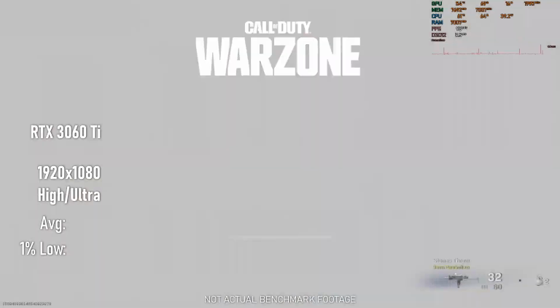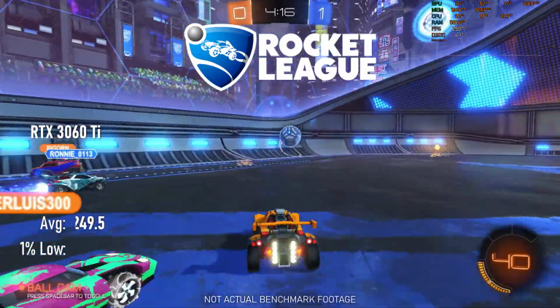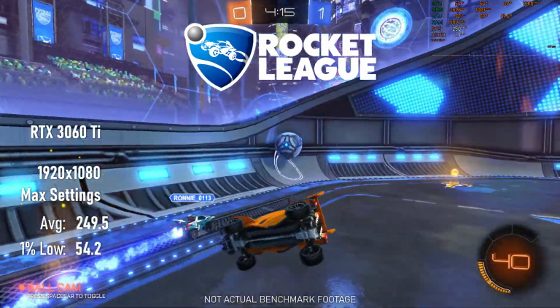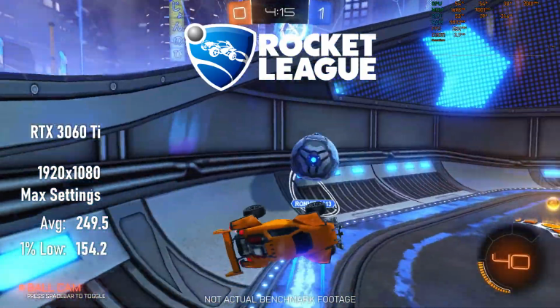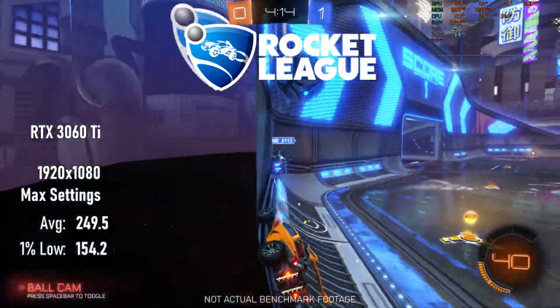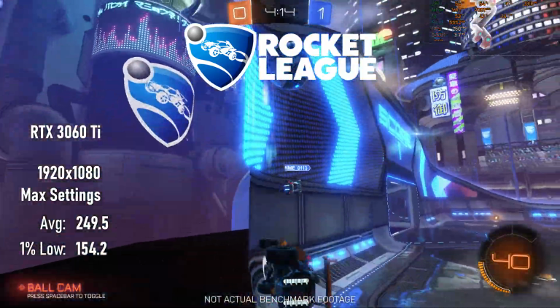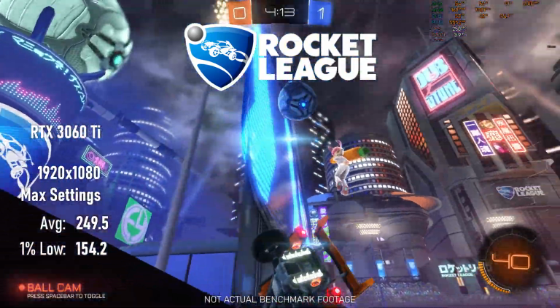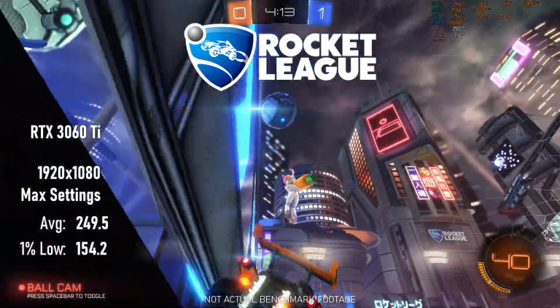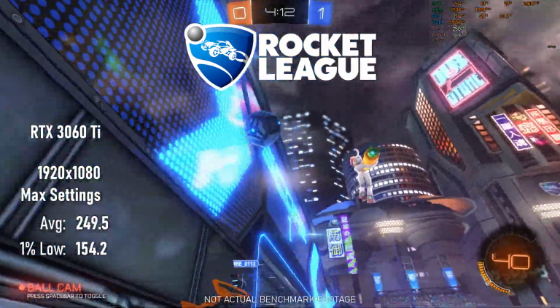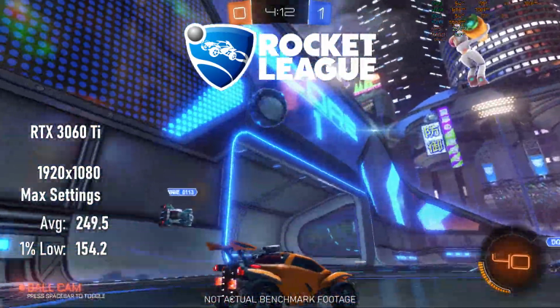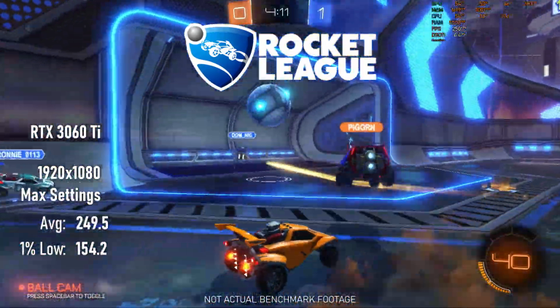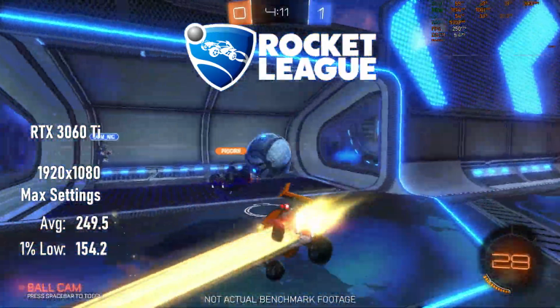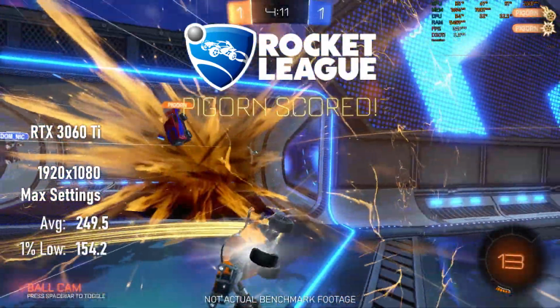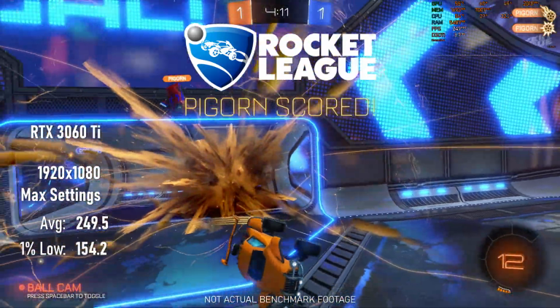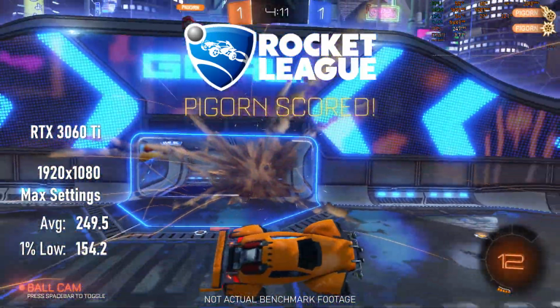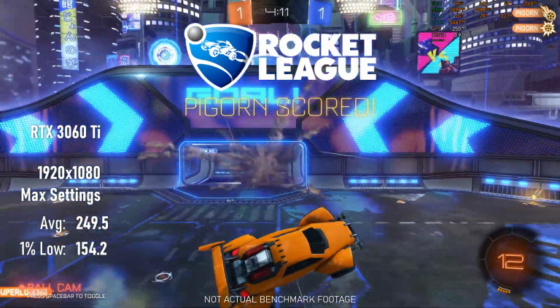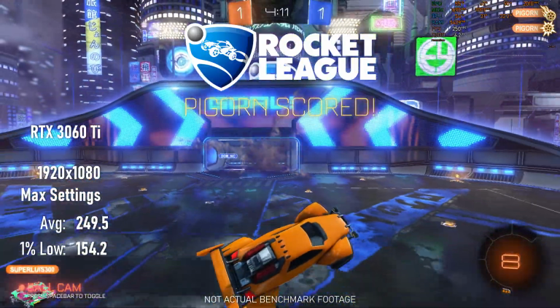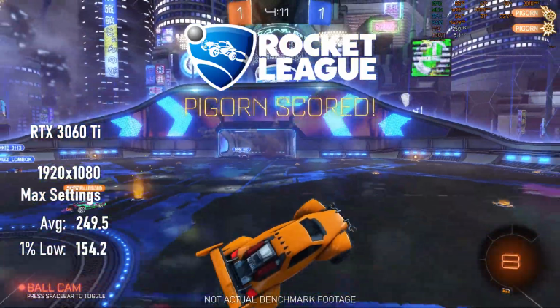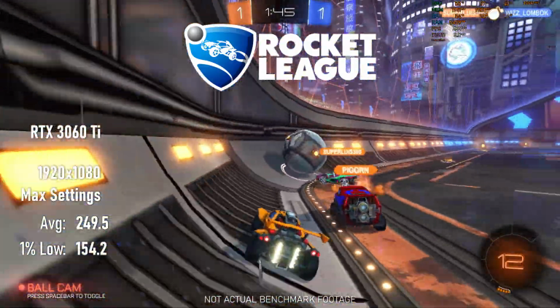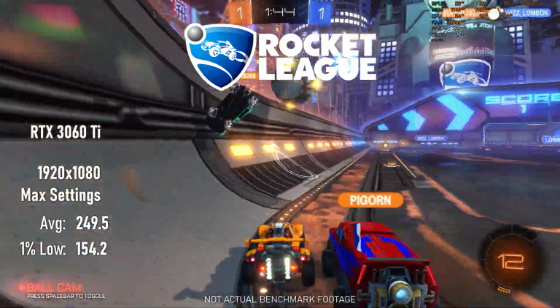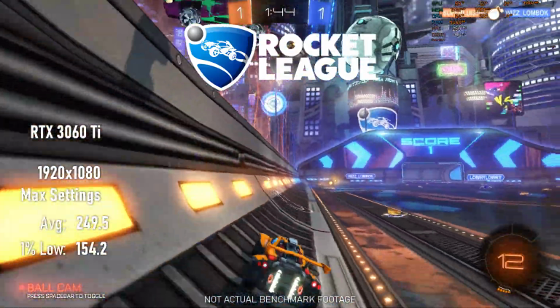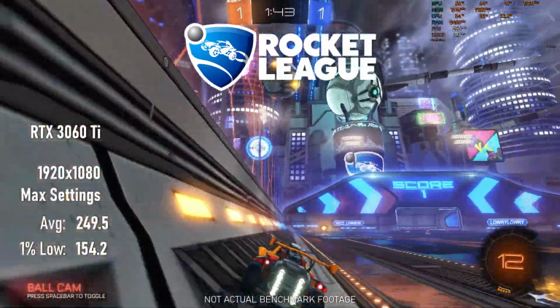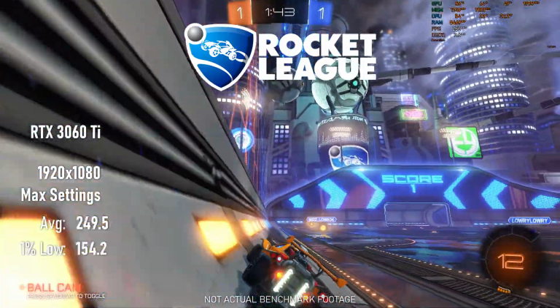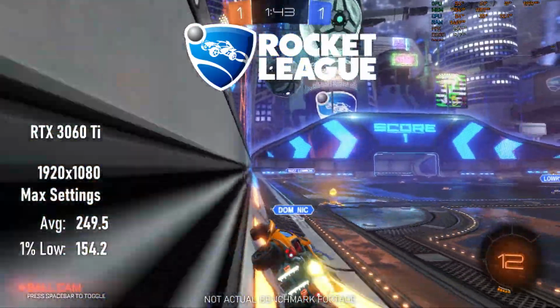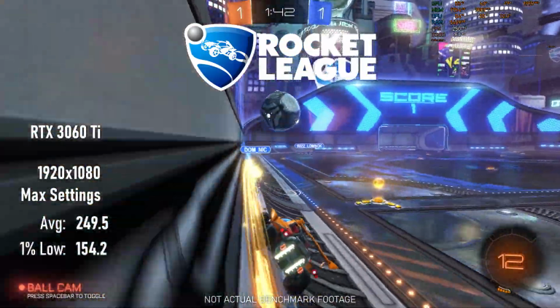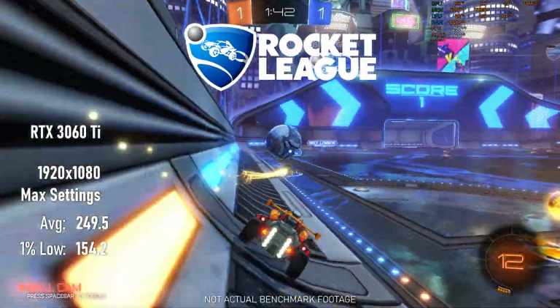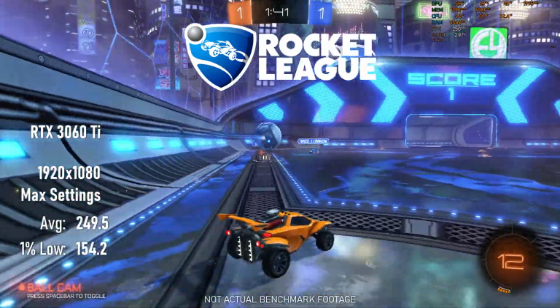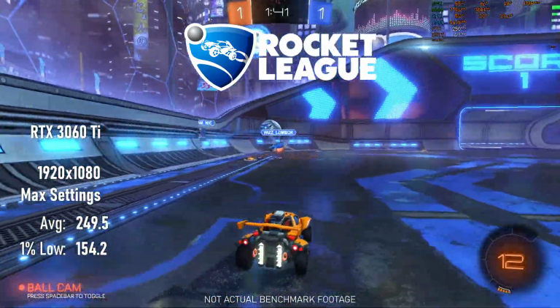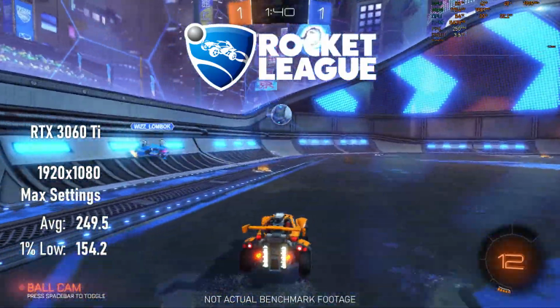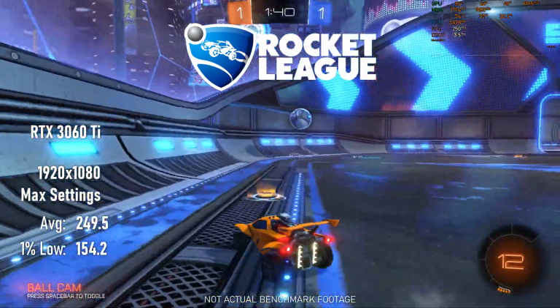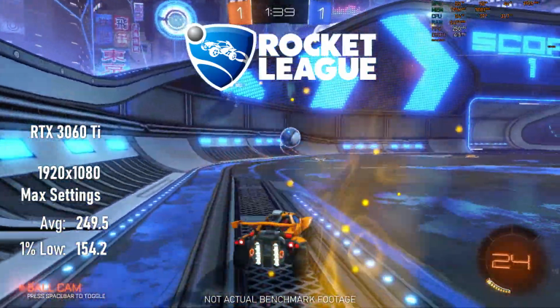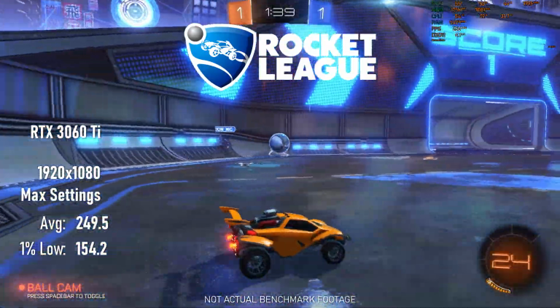Not that the 1650 Super was lacking, but if you happen to have room in your budget for a high refresh rate monitor, Rocket League will stick pretty close to the 250 FPS cap almost all the time. I'm told it's possible to remove the cap, though I couldn't get it to work.